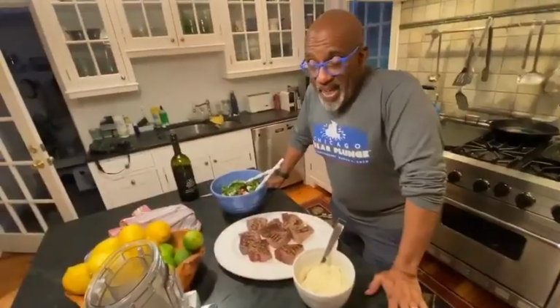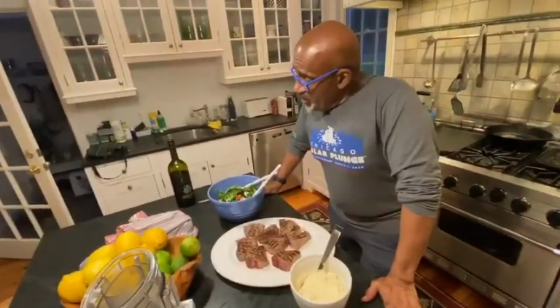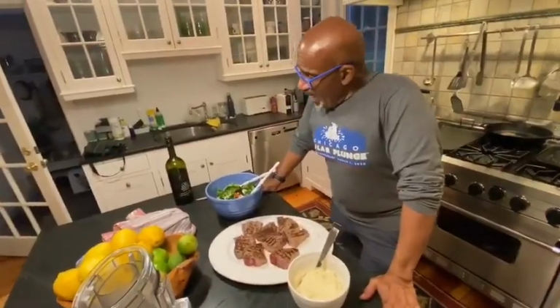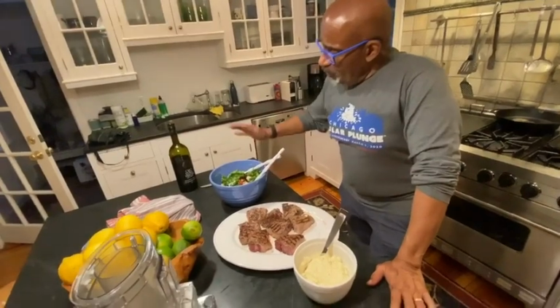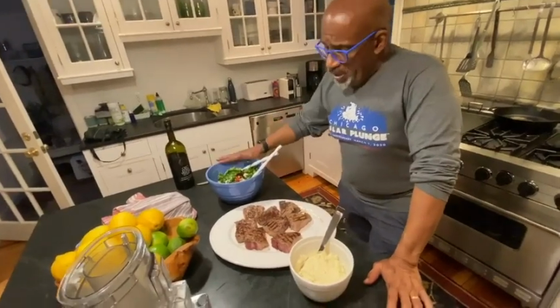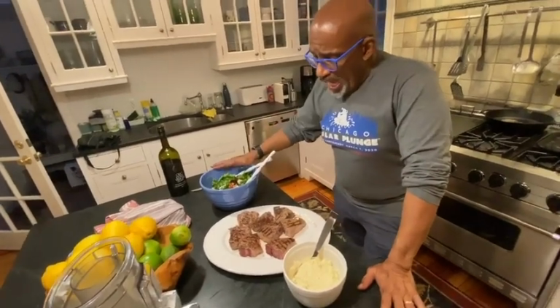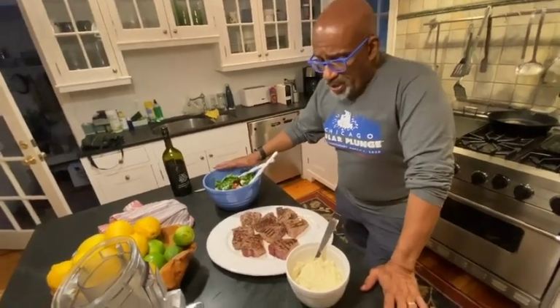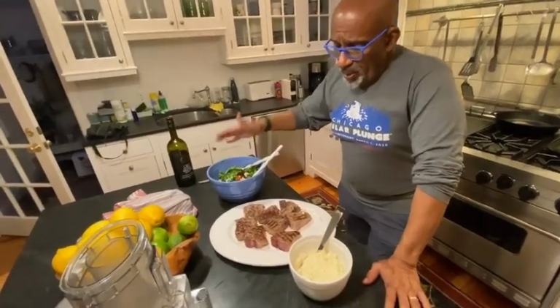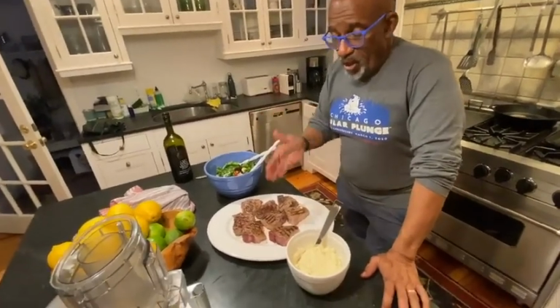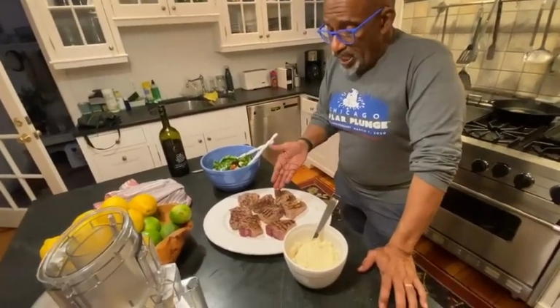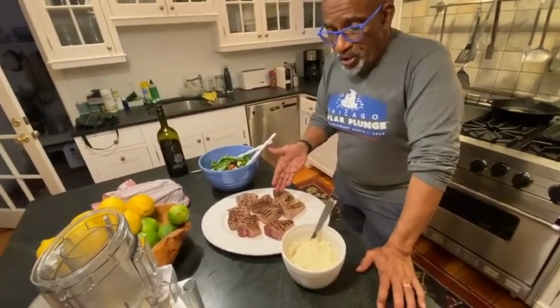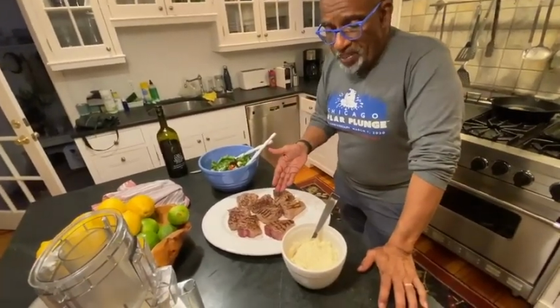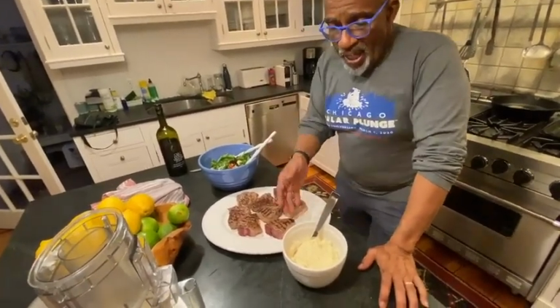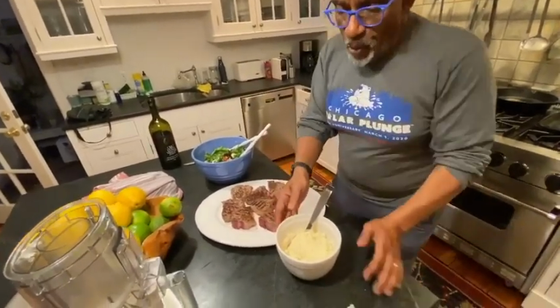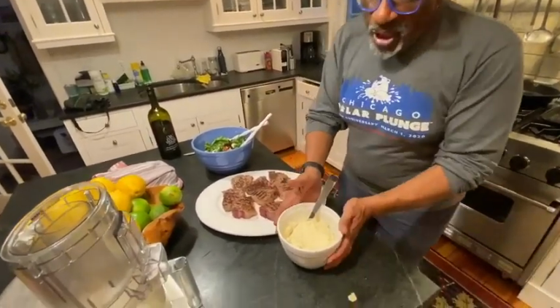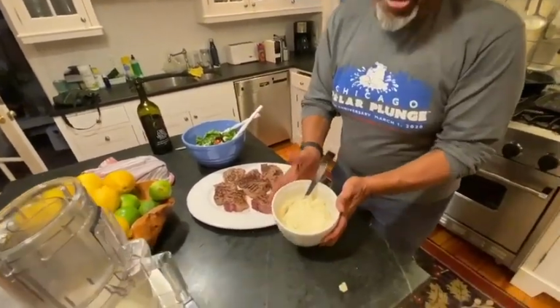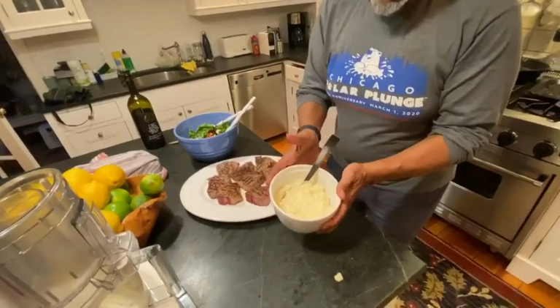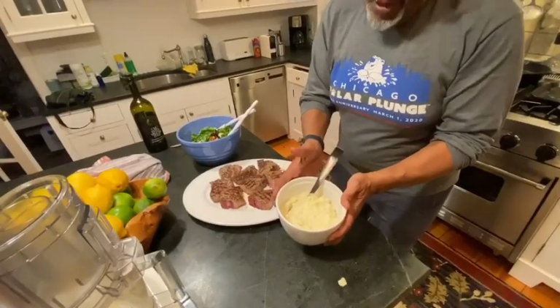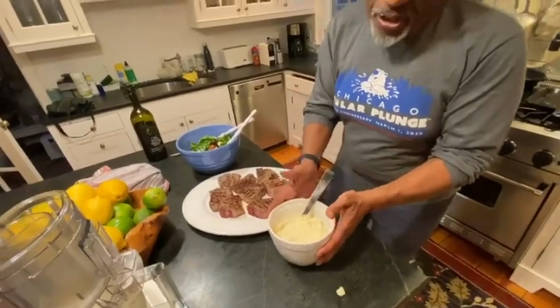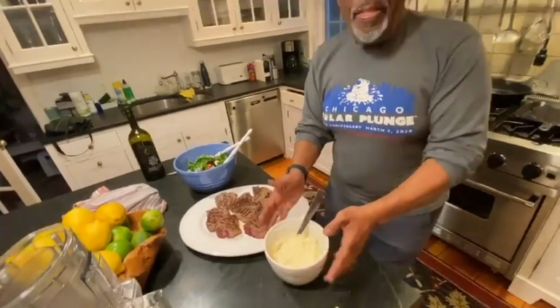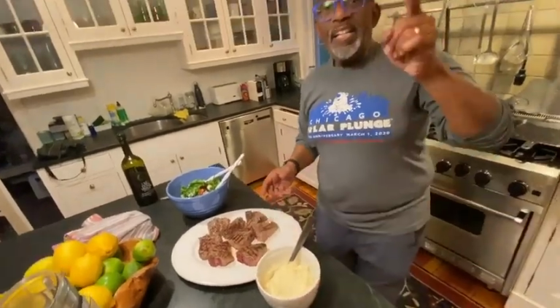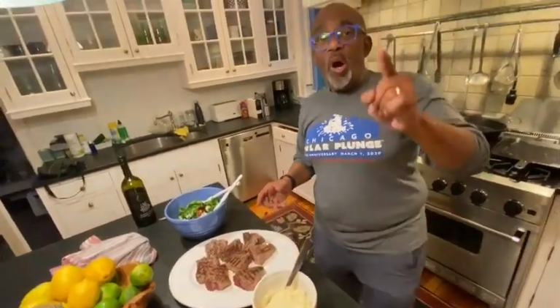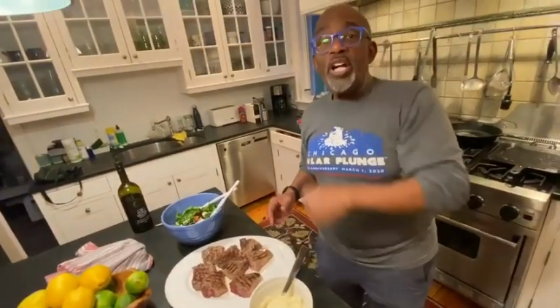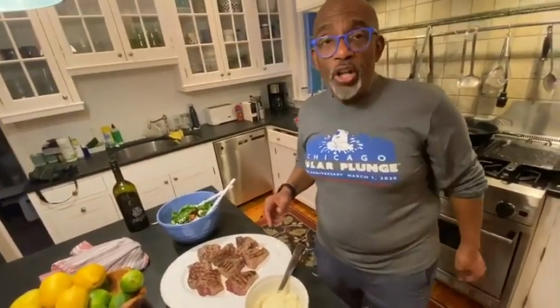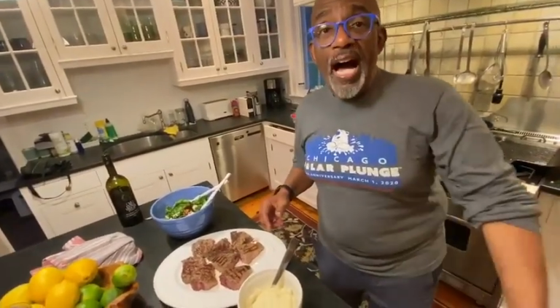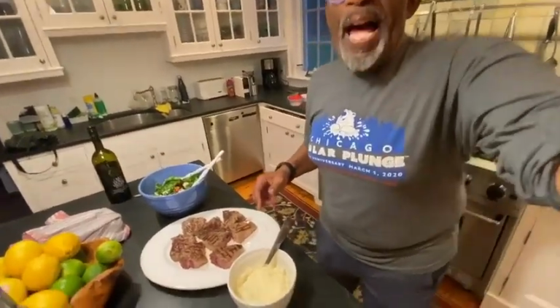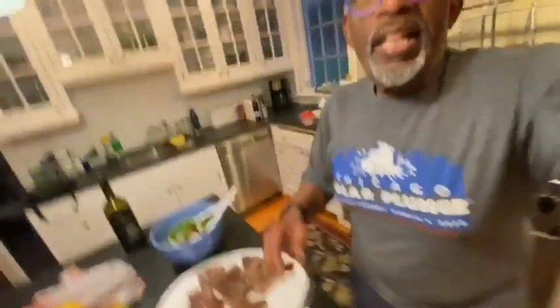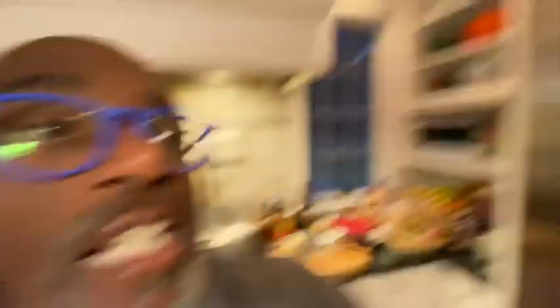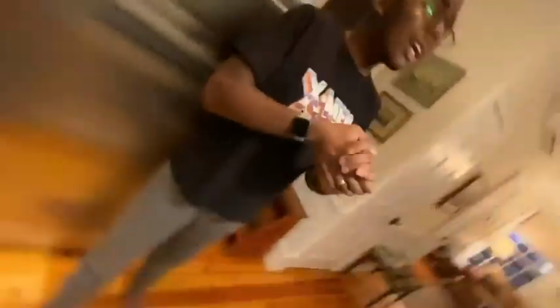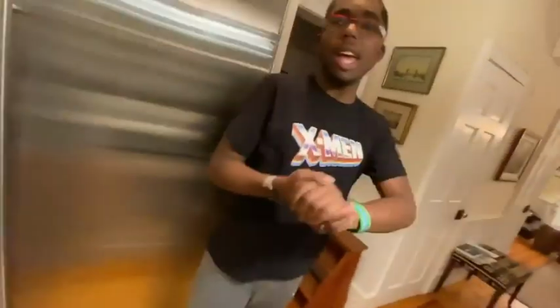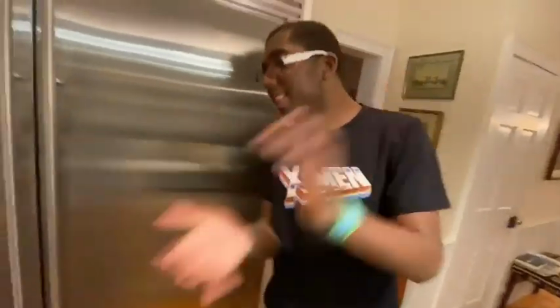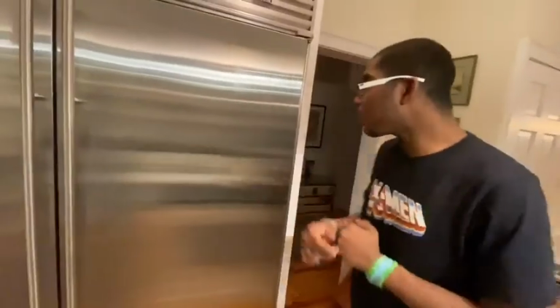And so, there you have it. We've already made our salad. We have our lamb loin chops, and of course the cauliflower mash. That is what we're cooking. I'm Al. I'm Nick. And that's a wrap.